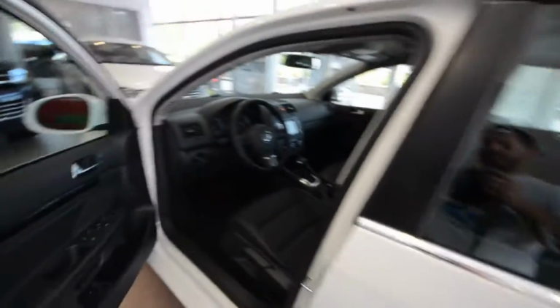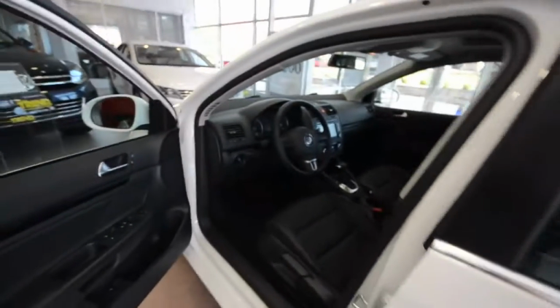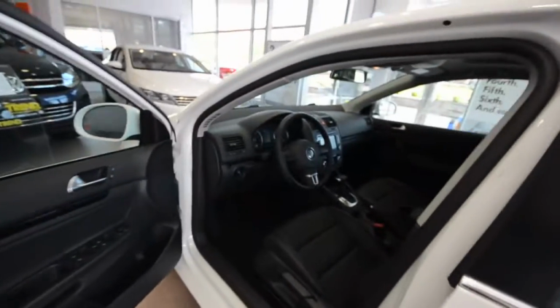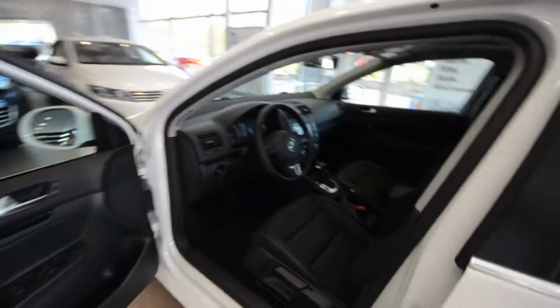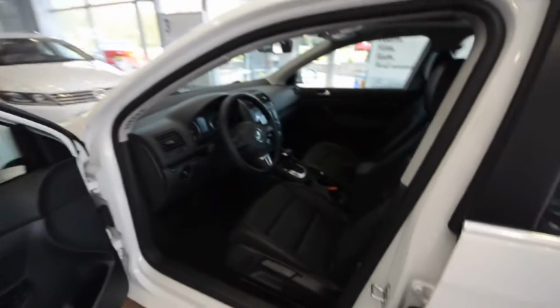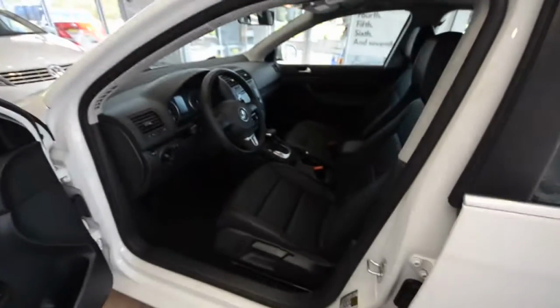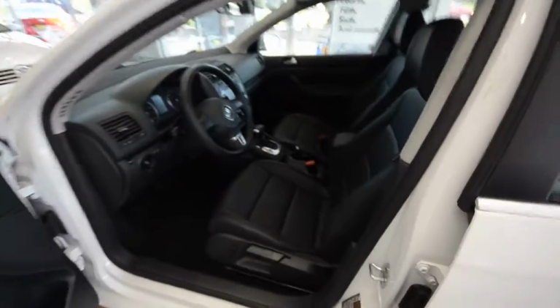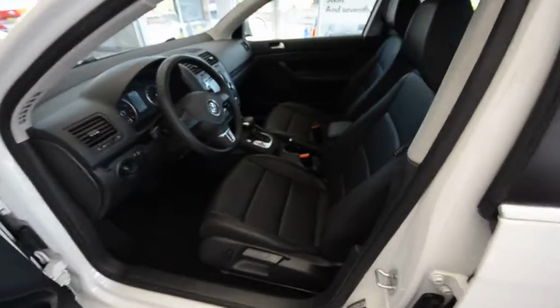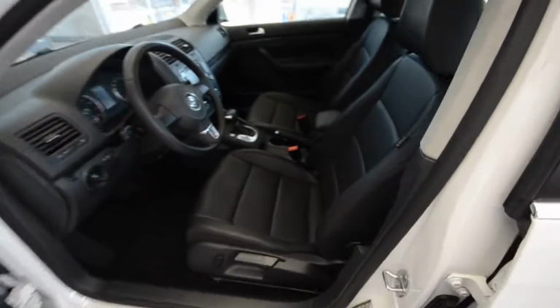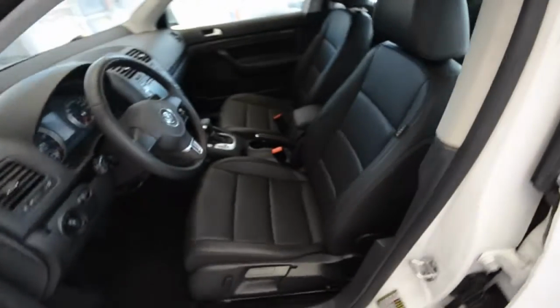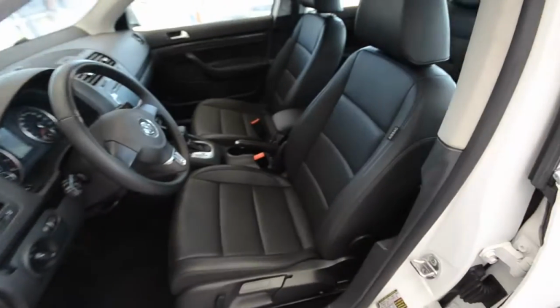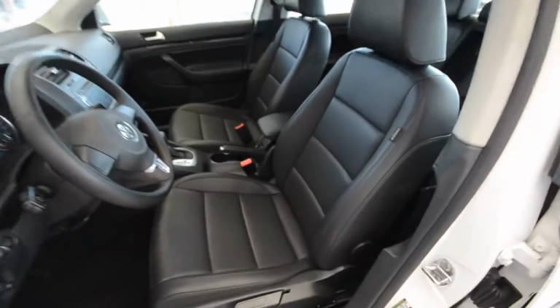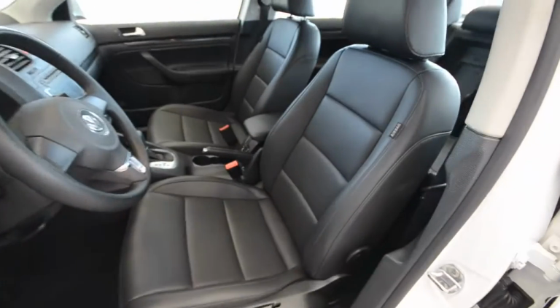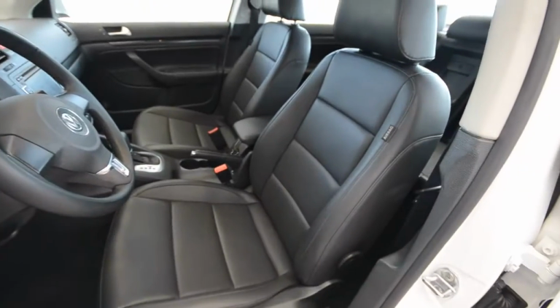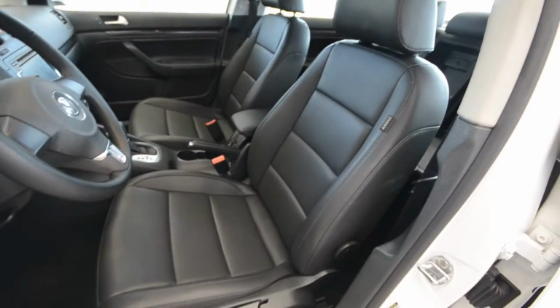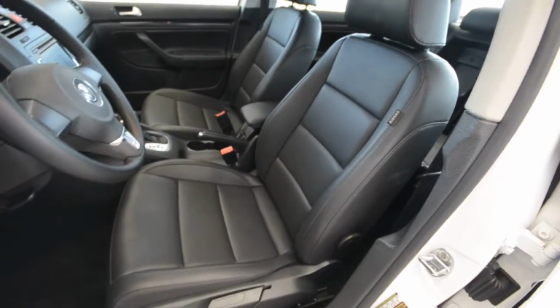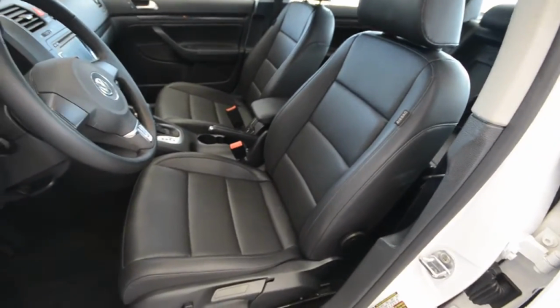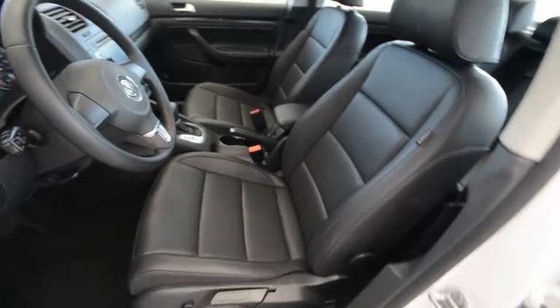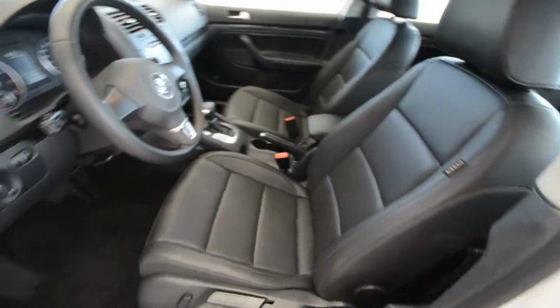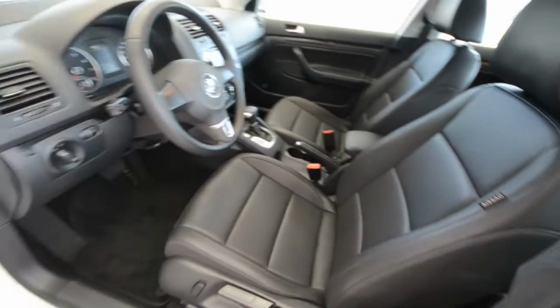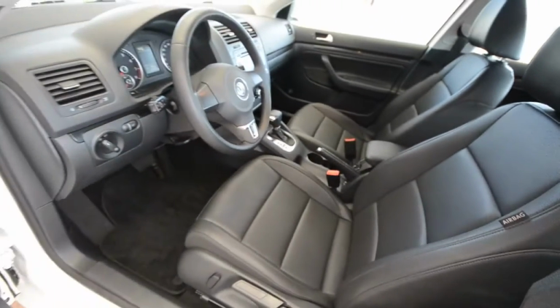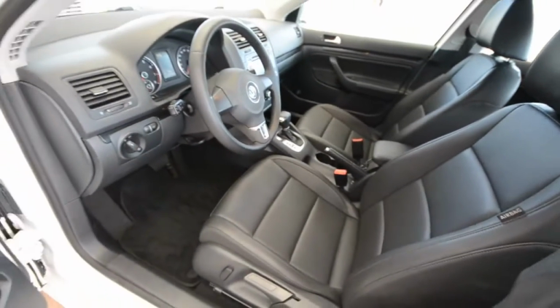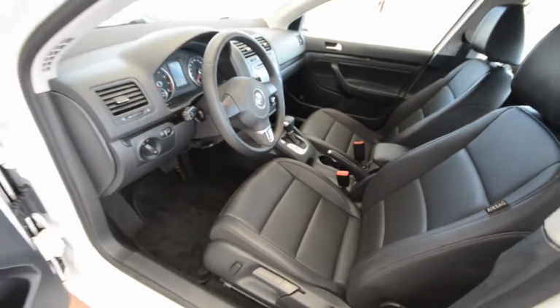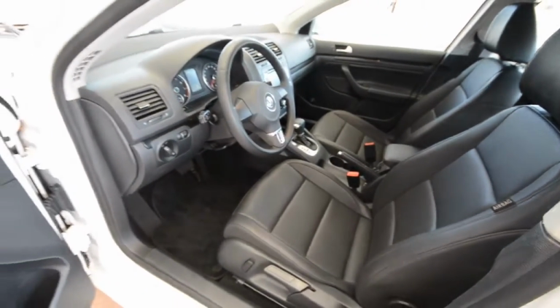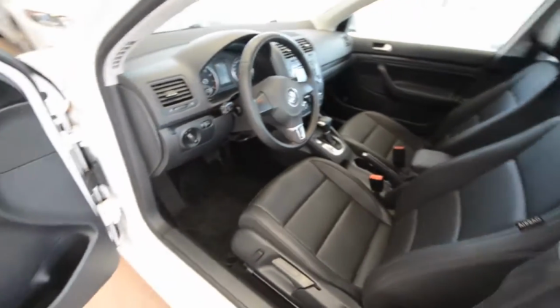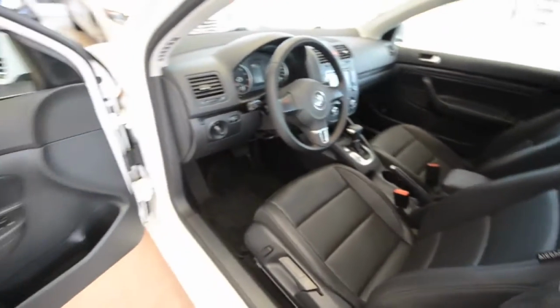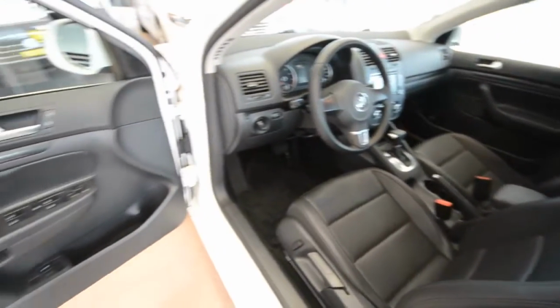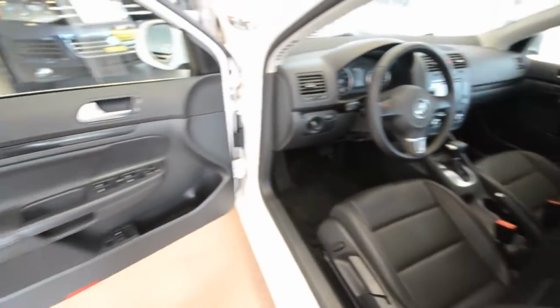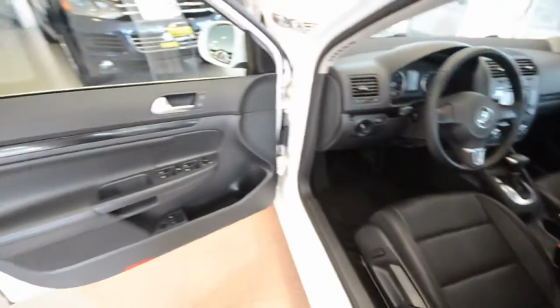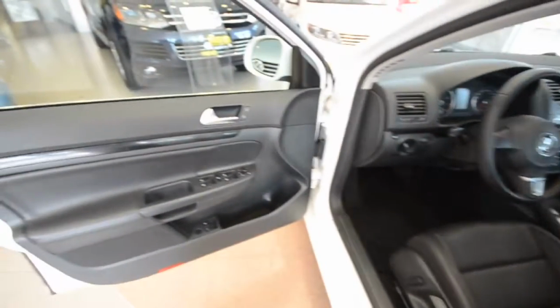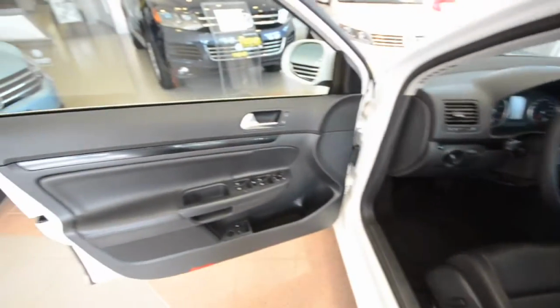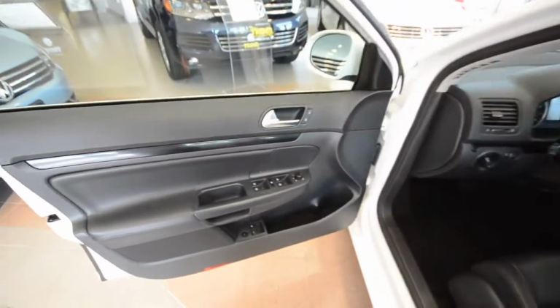Internally, 2010 saw the introduction of Titan Black, which is a little darker than the Anthracite that adorned the 2009 Jettas. Little fun fact there.